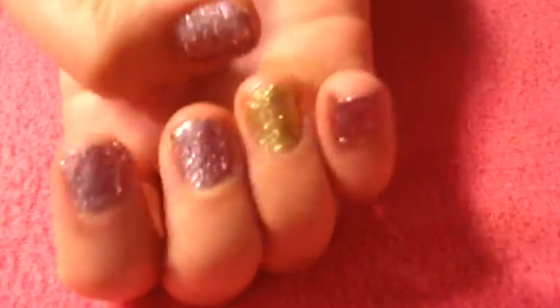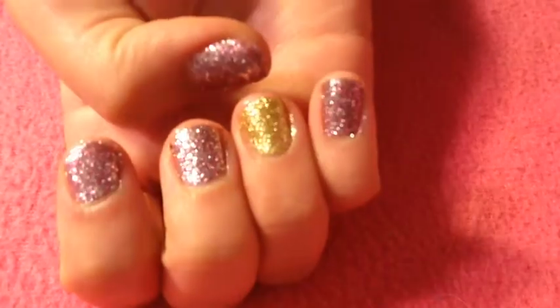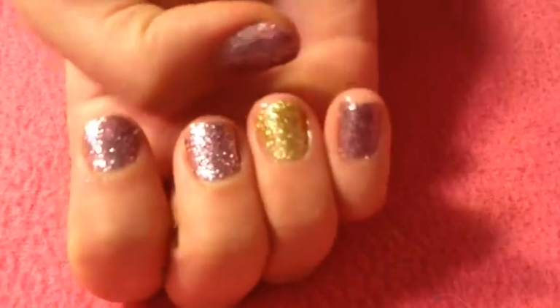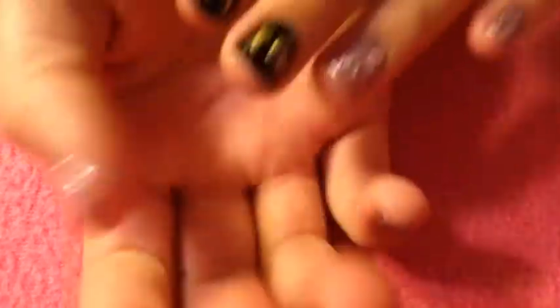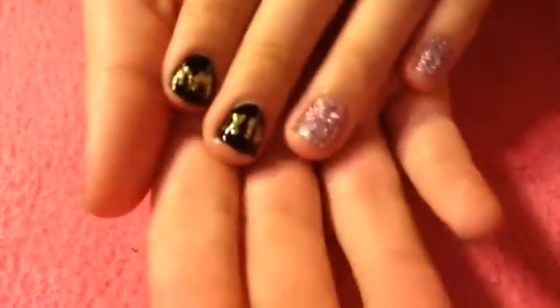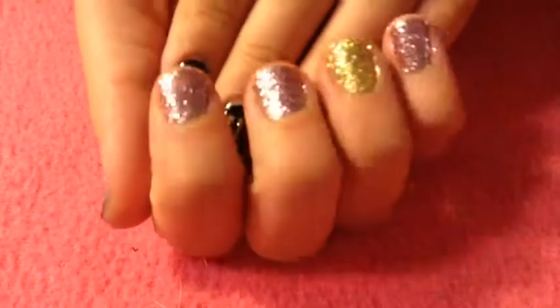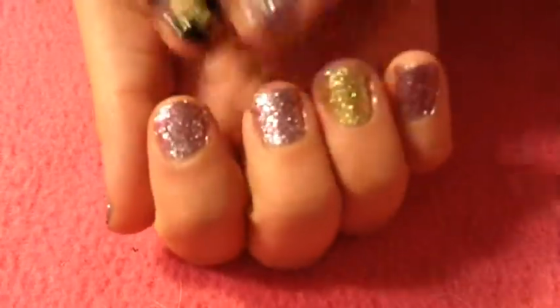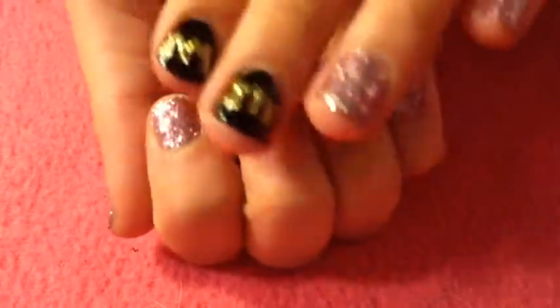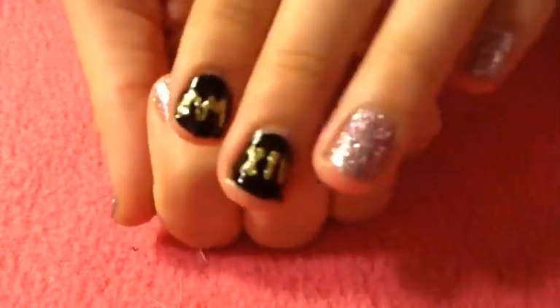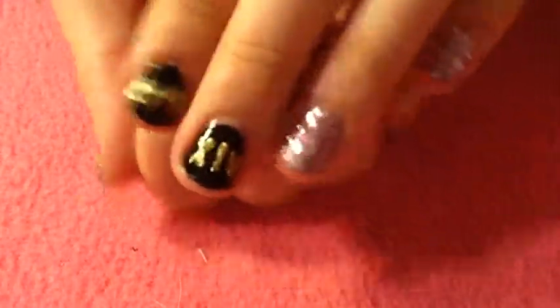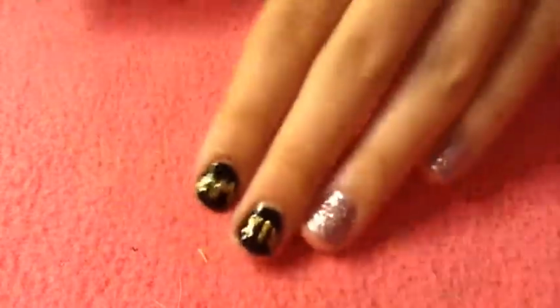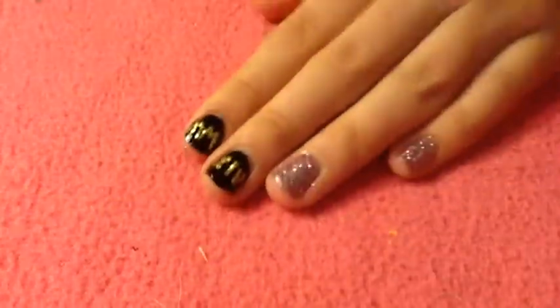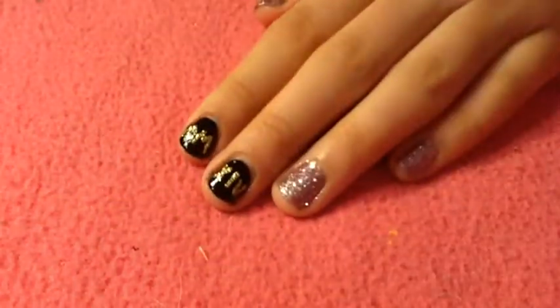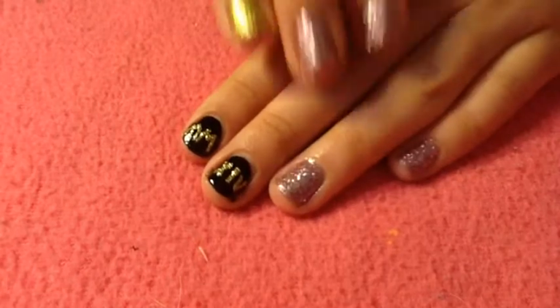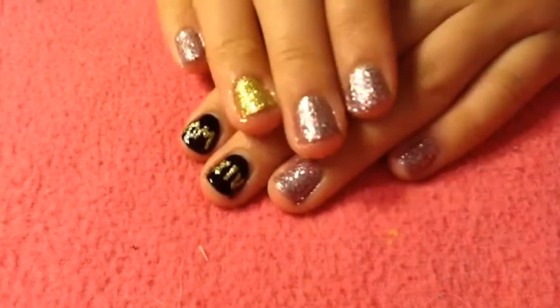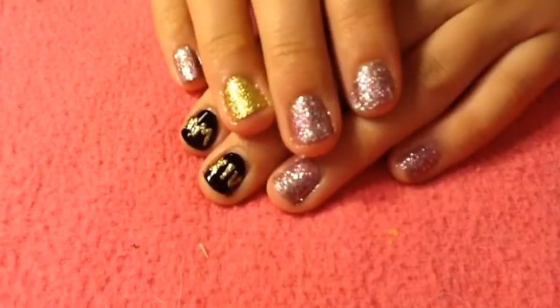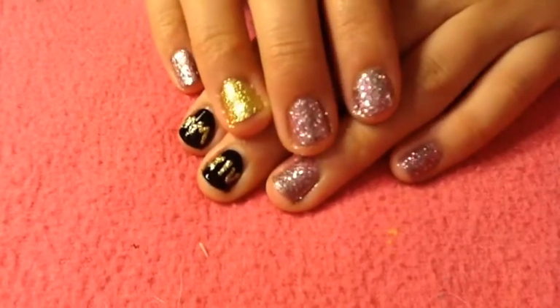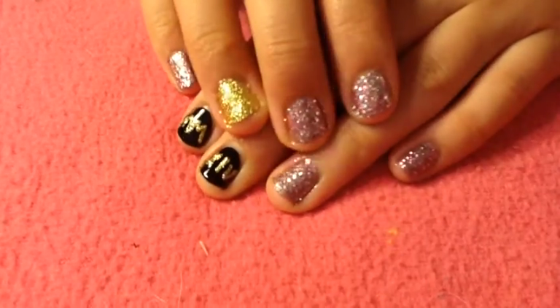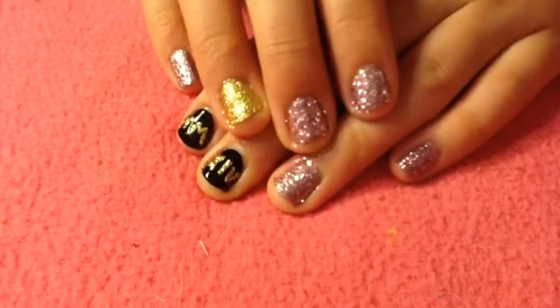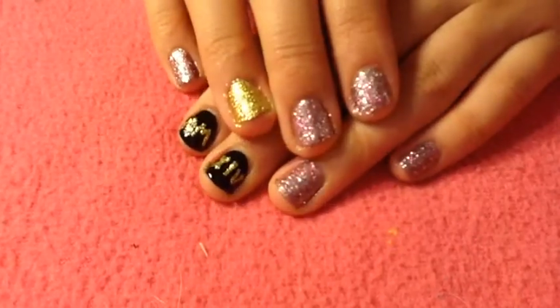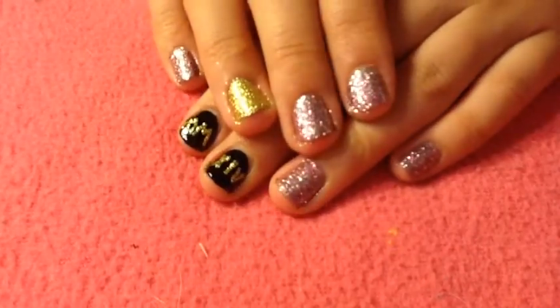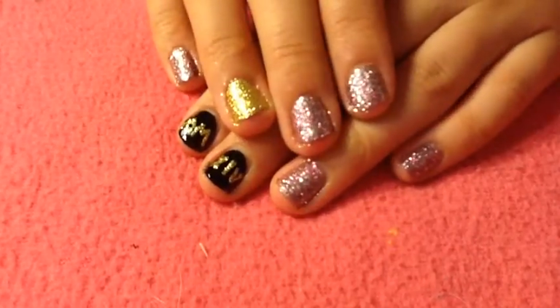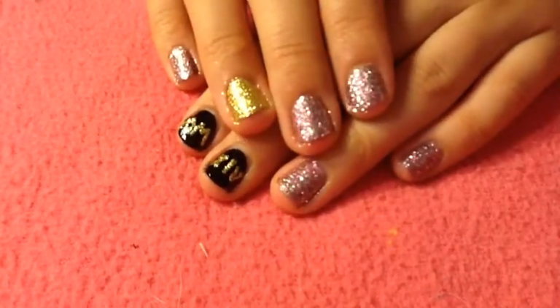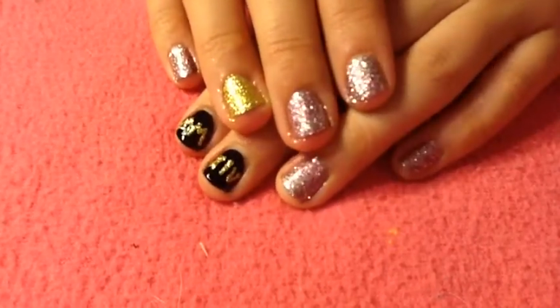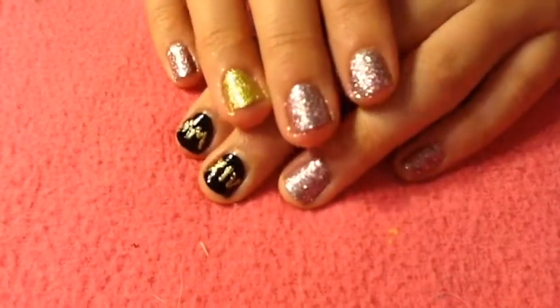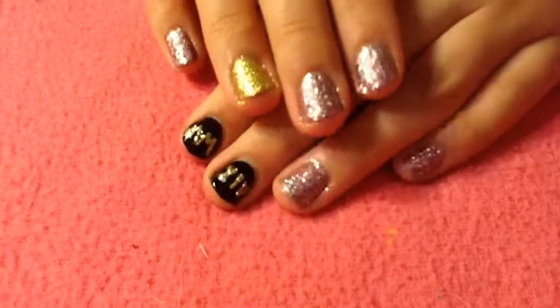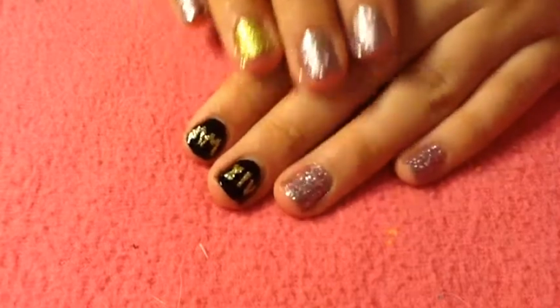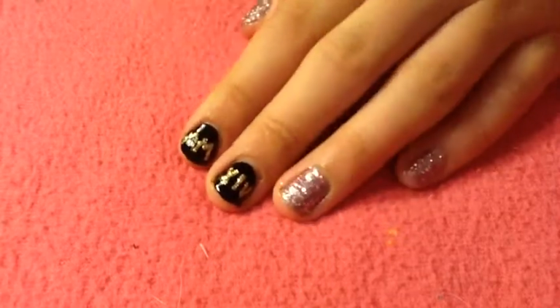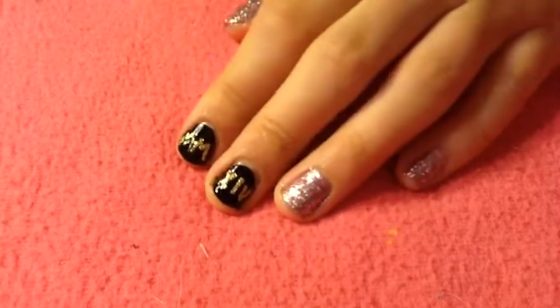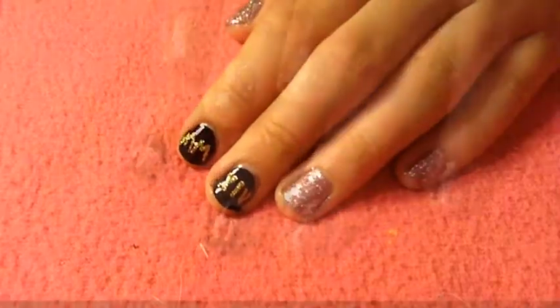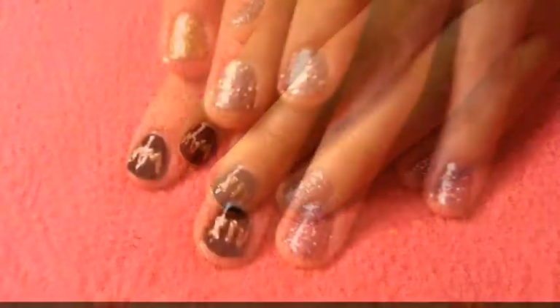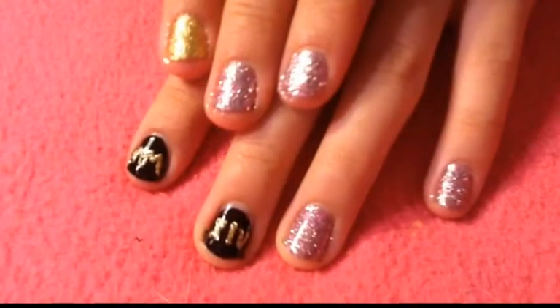By the way, this is my other hand — I just did glitter with the gold that I did for the letters. I hope you enjoyed this video, and let me know what your New Year's resolutions are — I want to know, so comment down below!